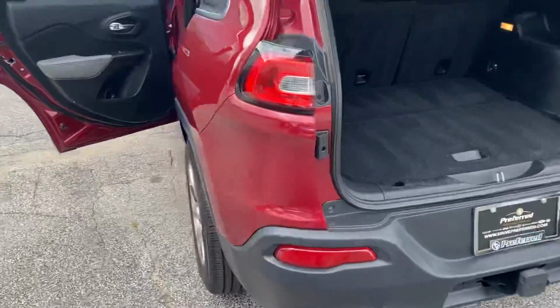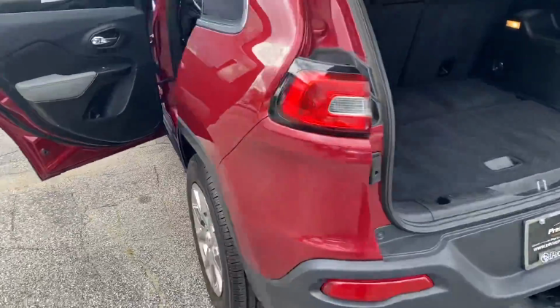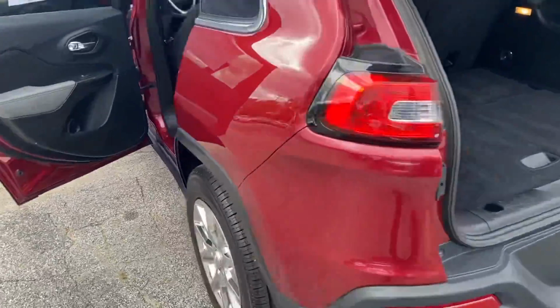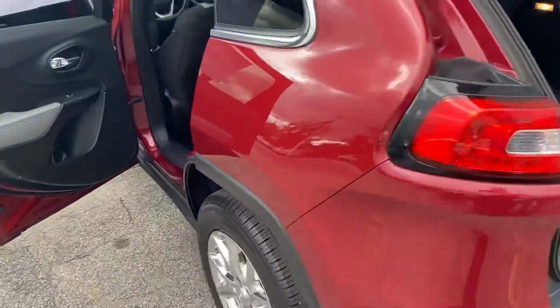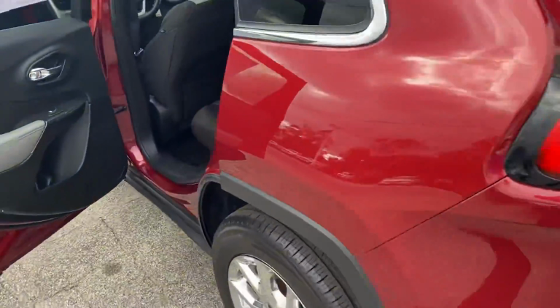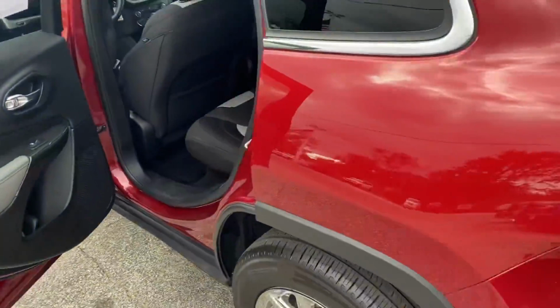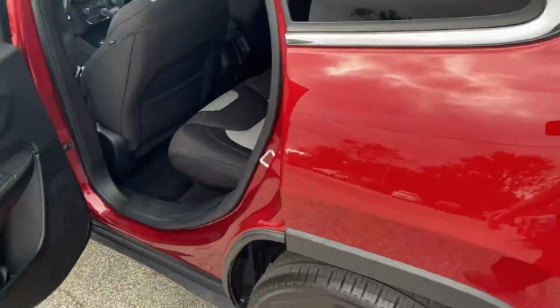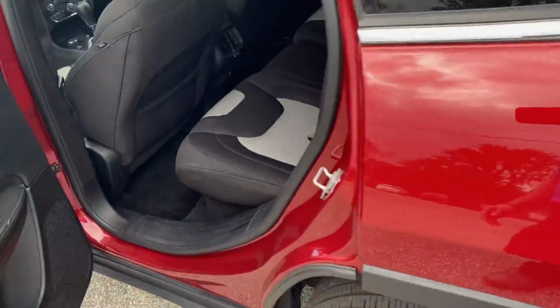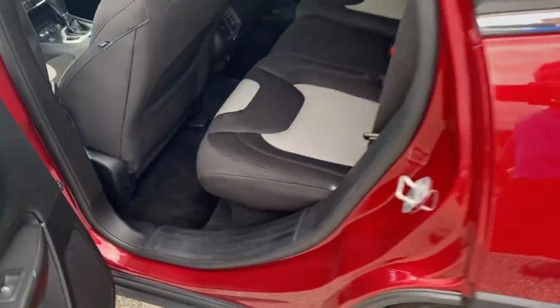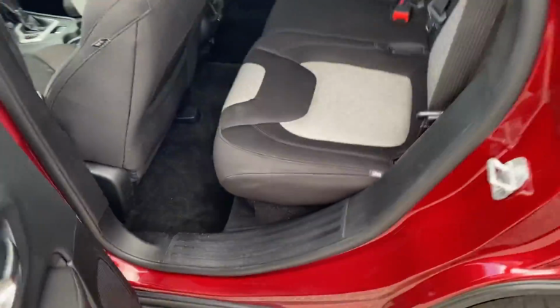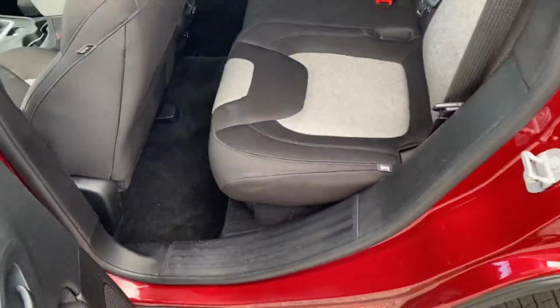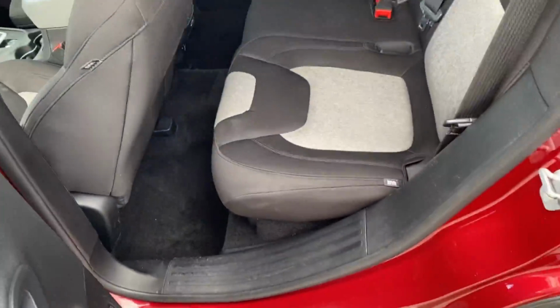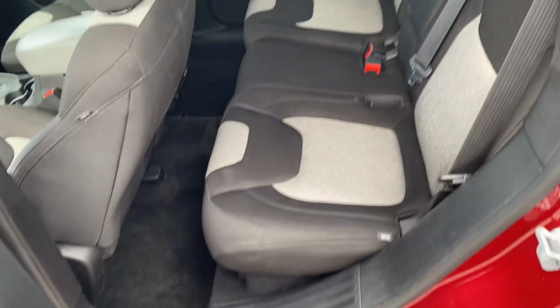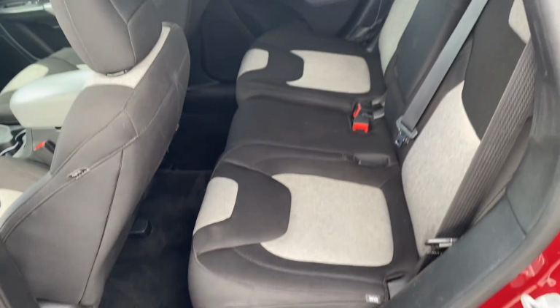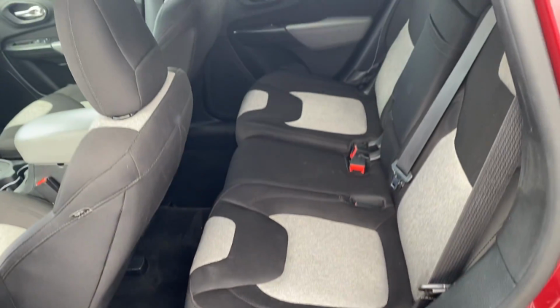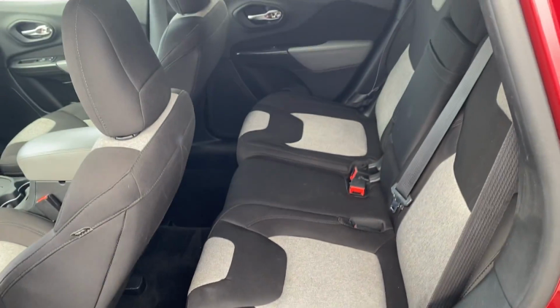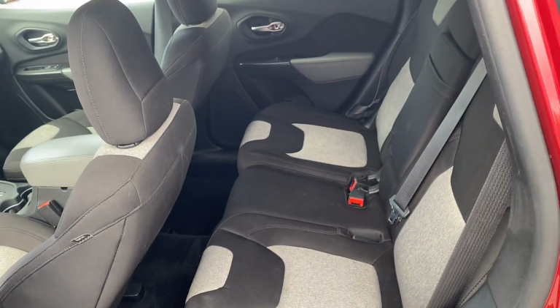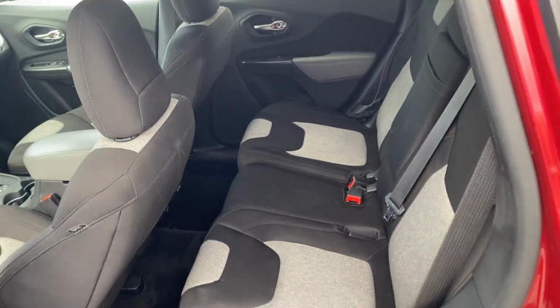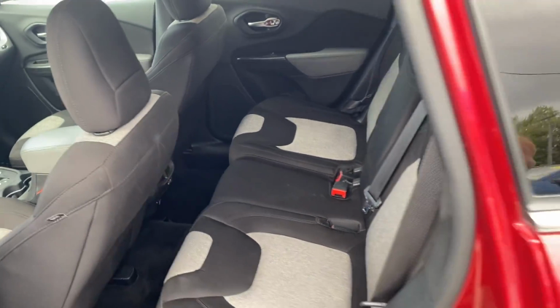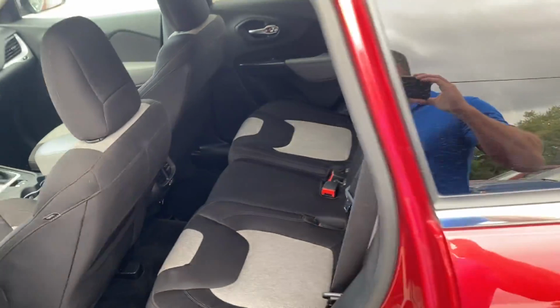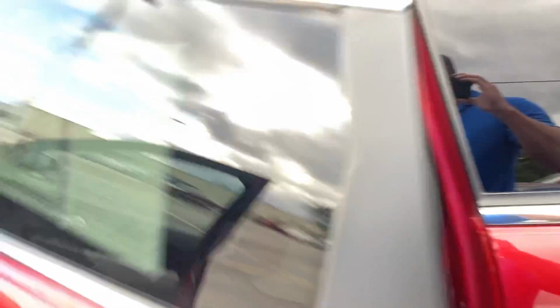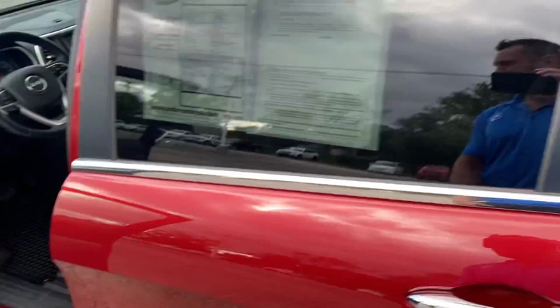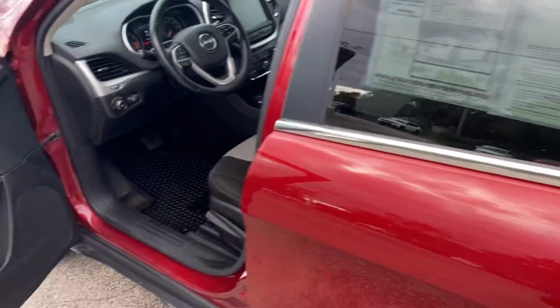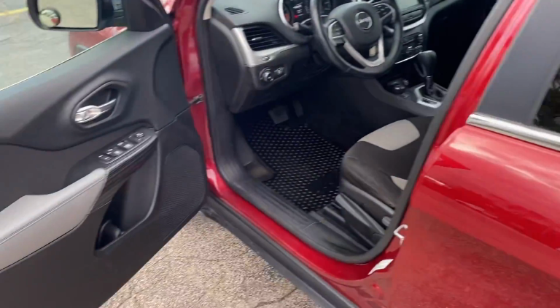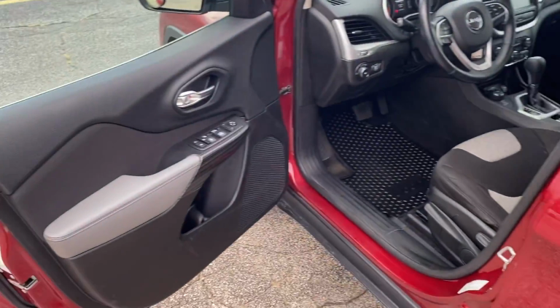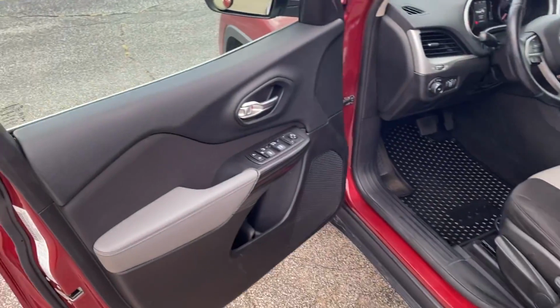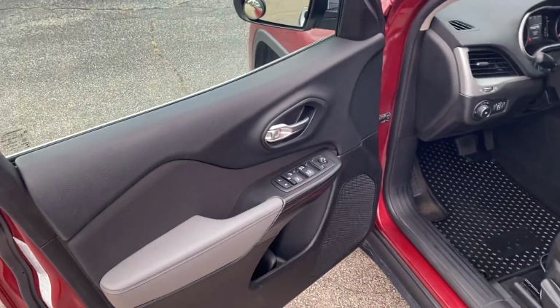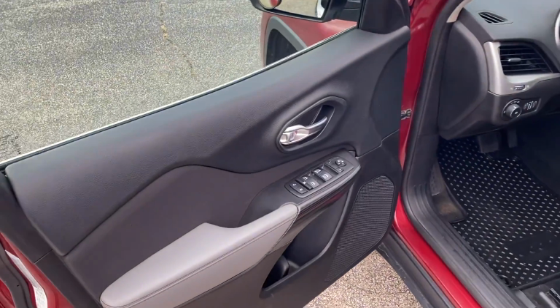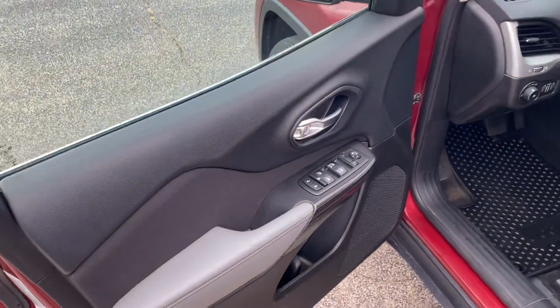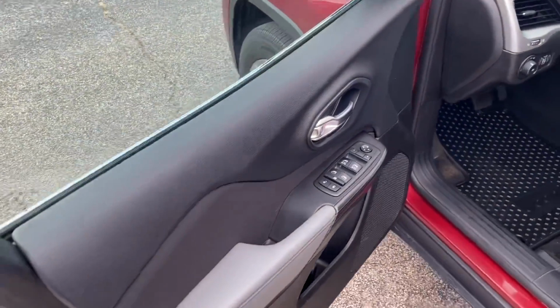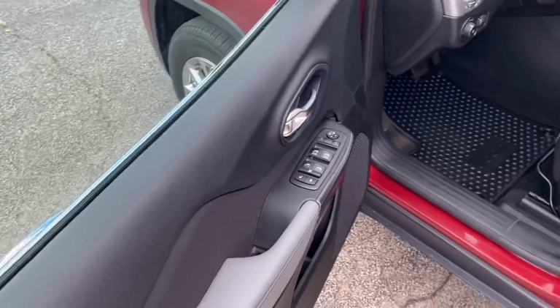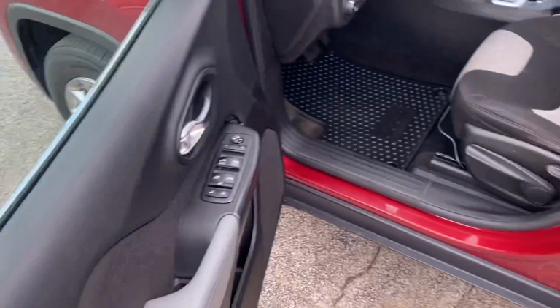Let's get a shot of the back seat here — plenty of legroom, nice interior, two-tone. Power windows, power locks.